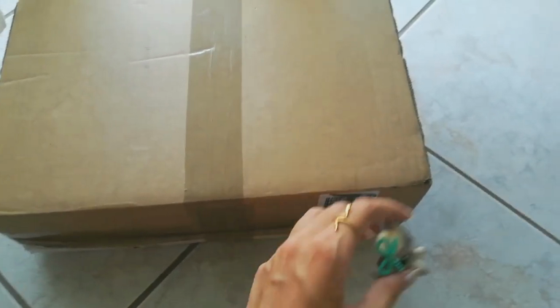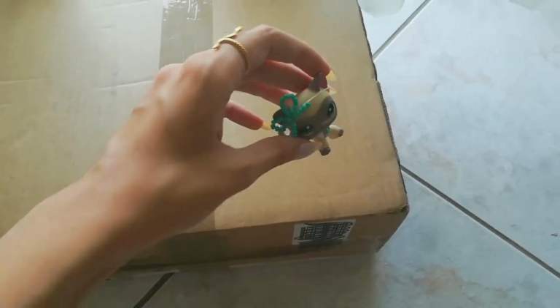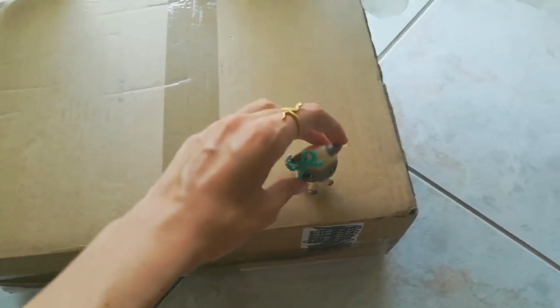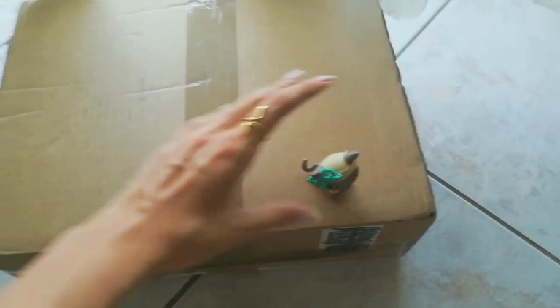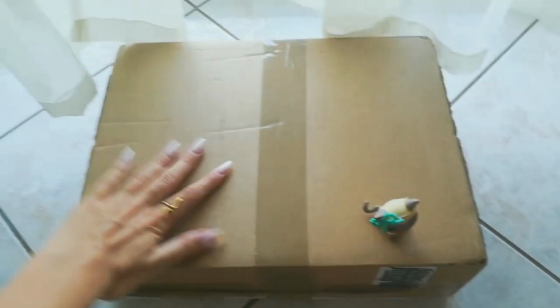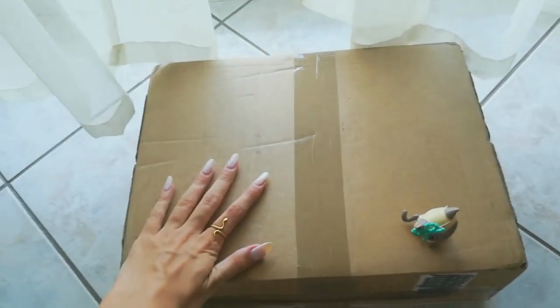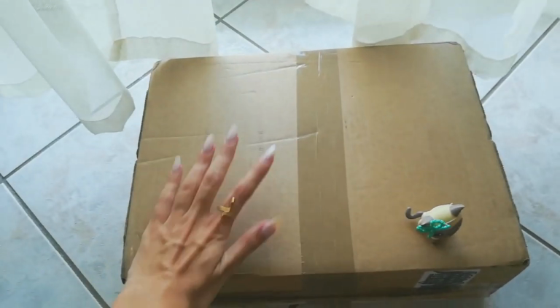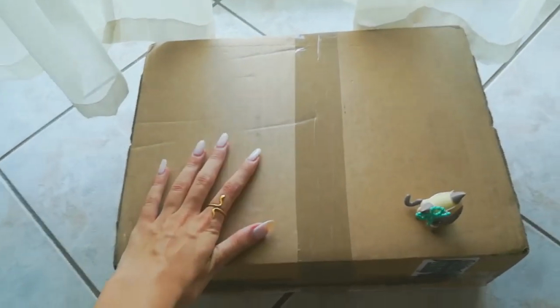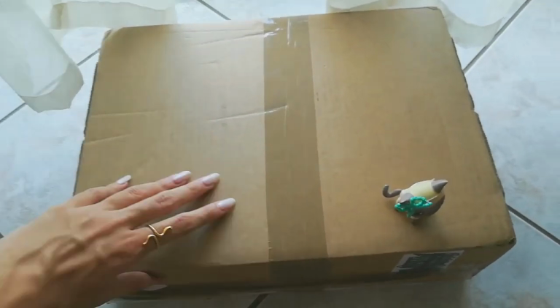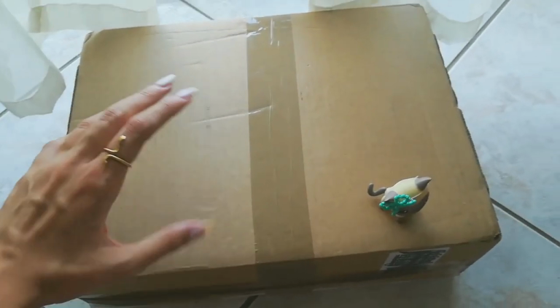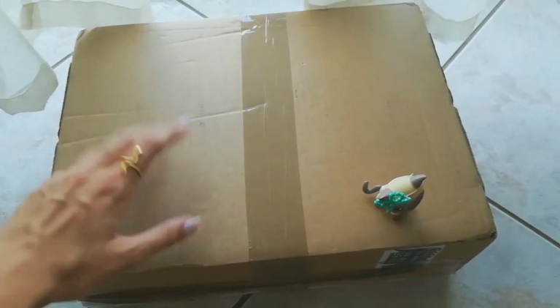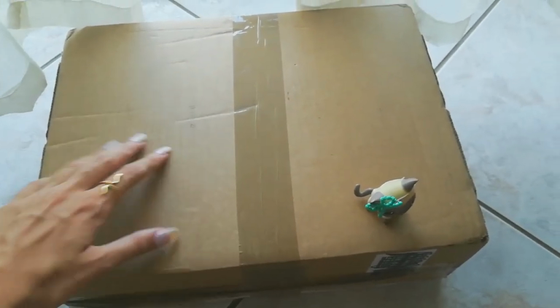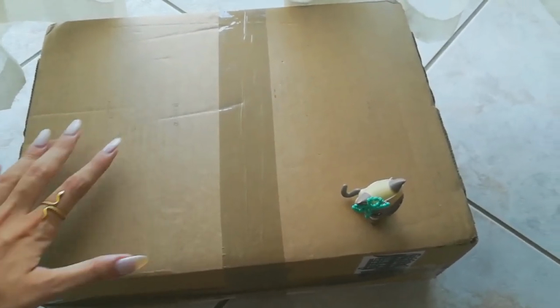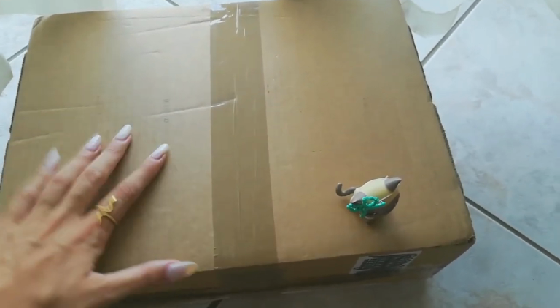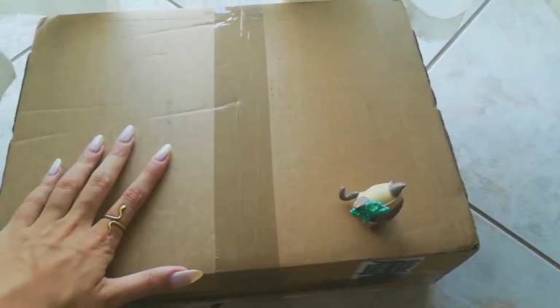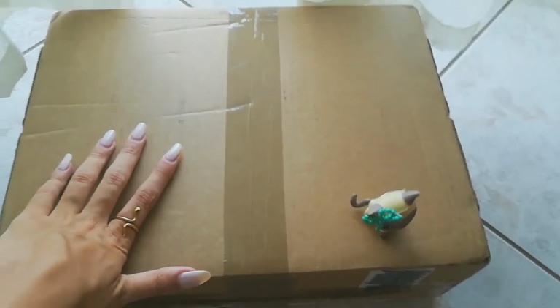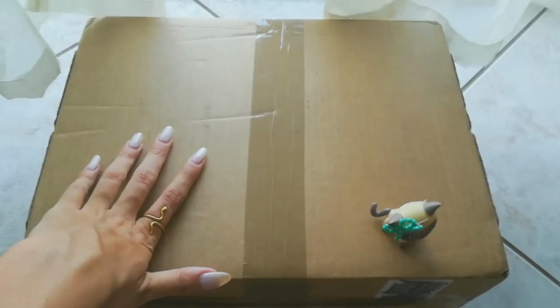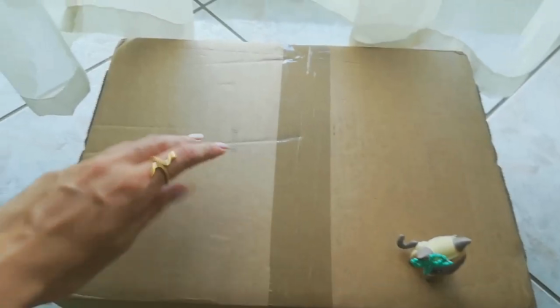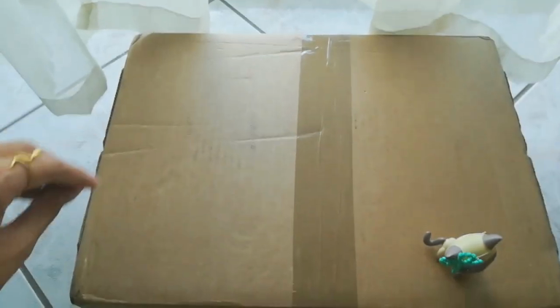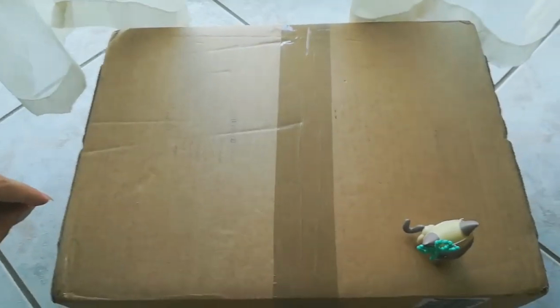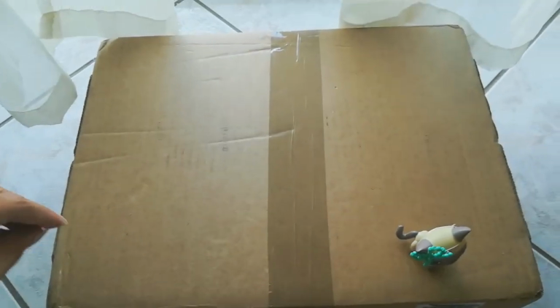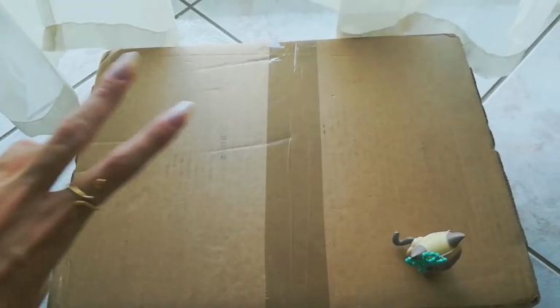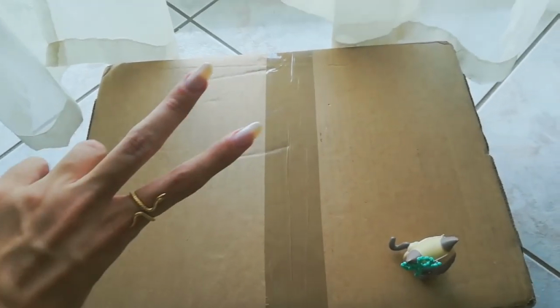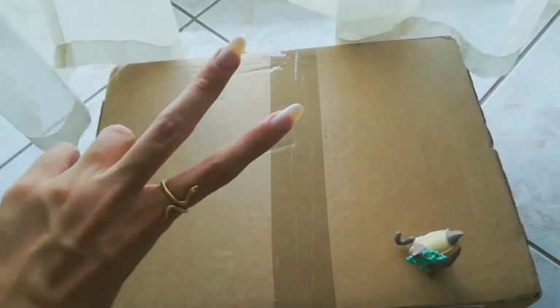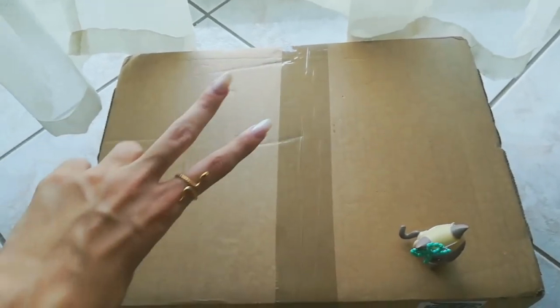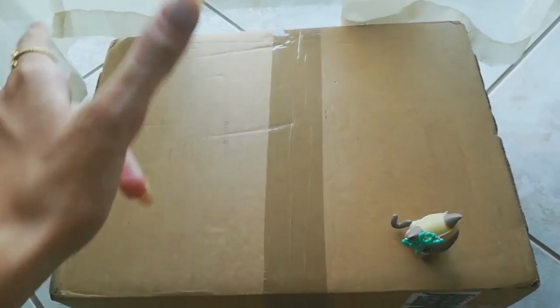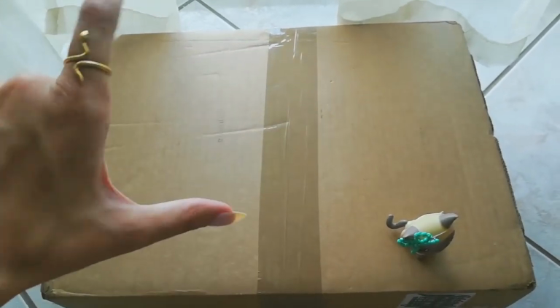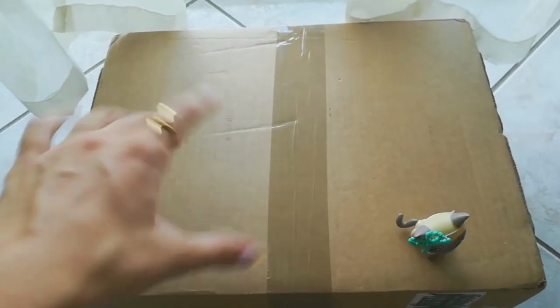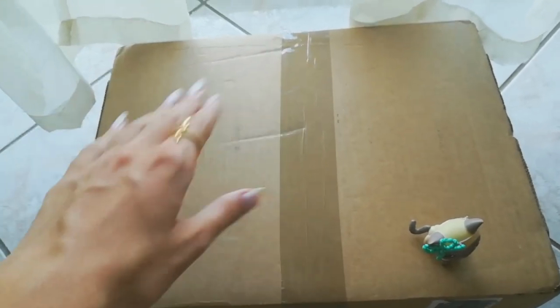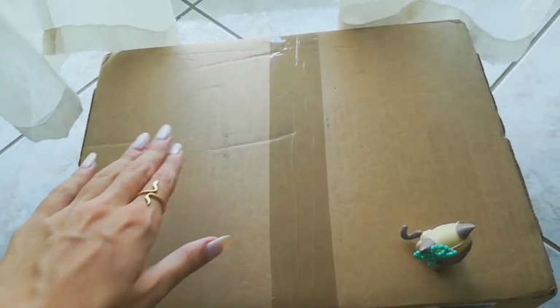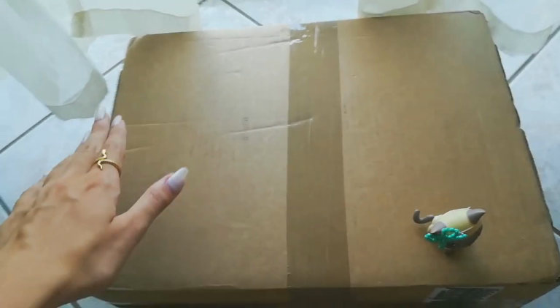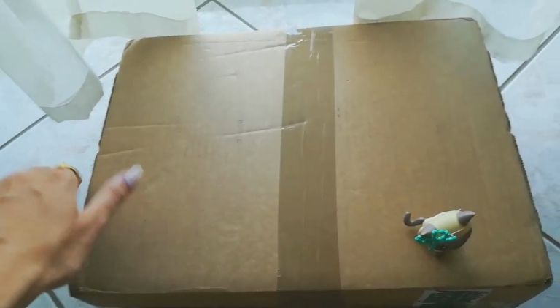I'm going to put my mascot here. This is the size of the package, and I'm quite excited. I understand why it's so big — there are two medium things in LPS, so we're going to see now.